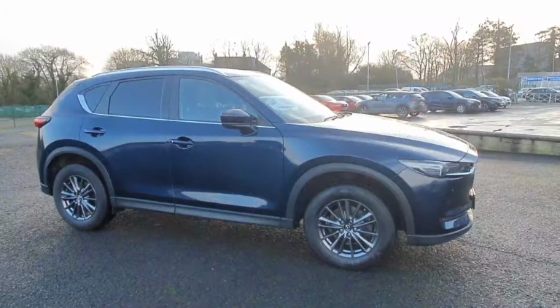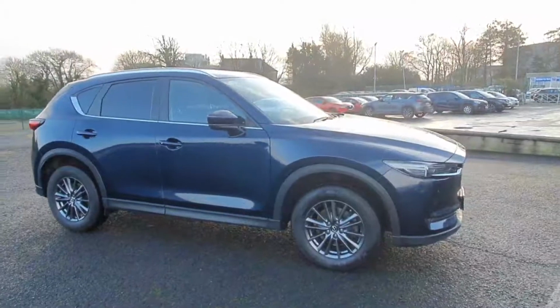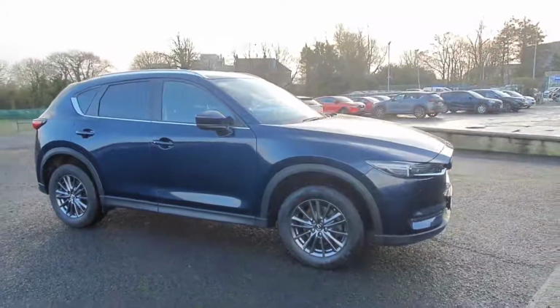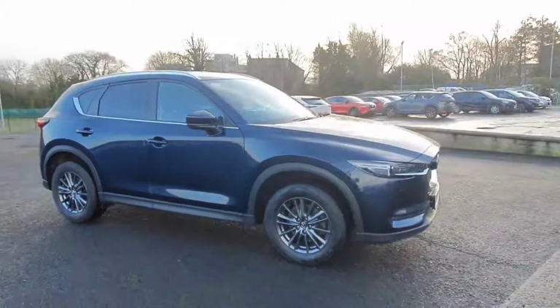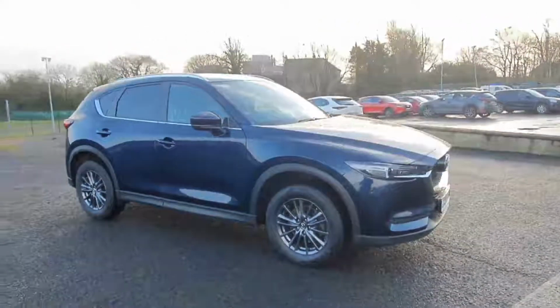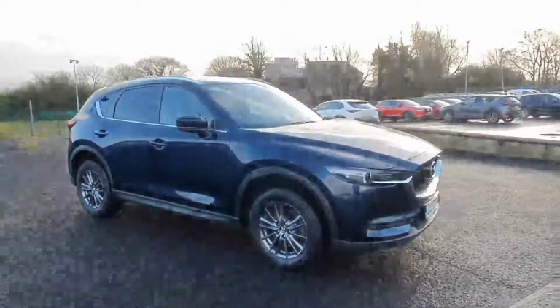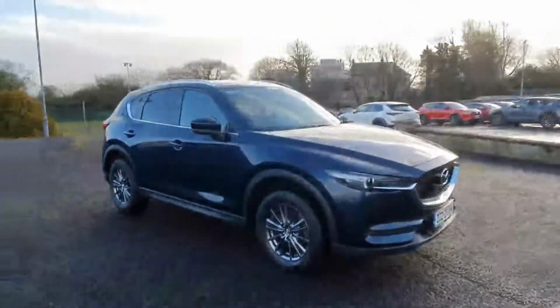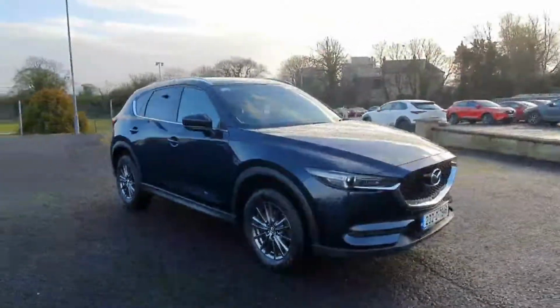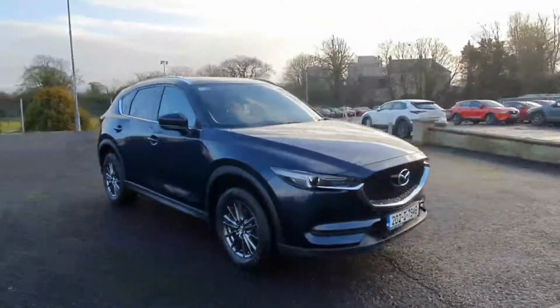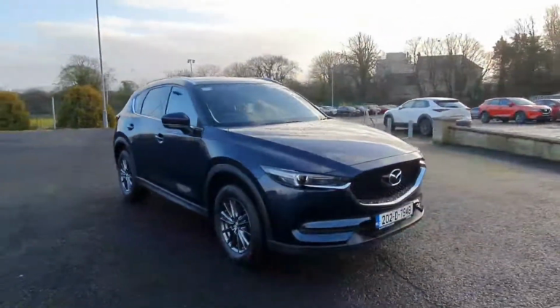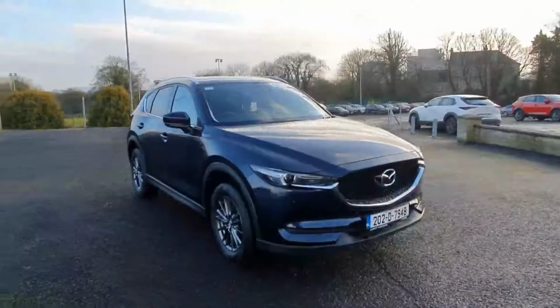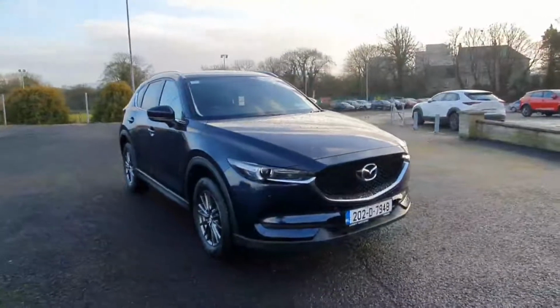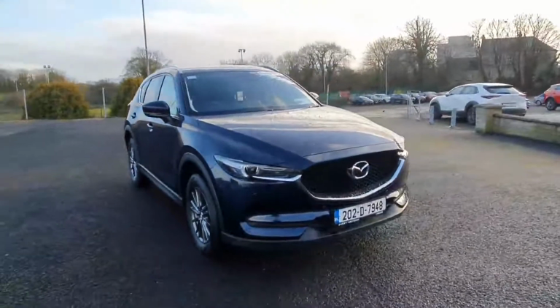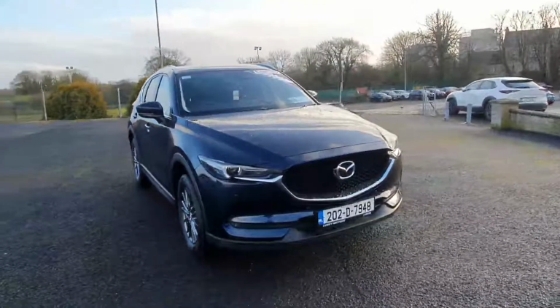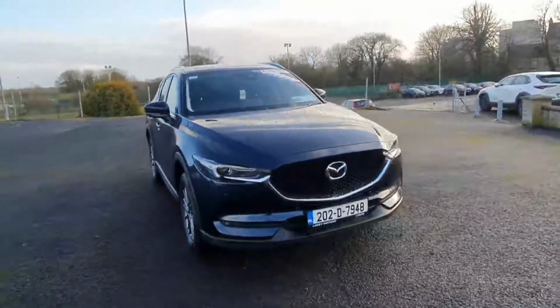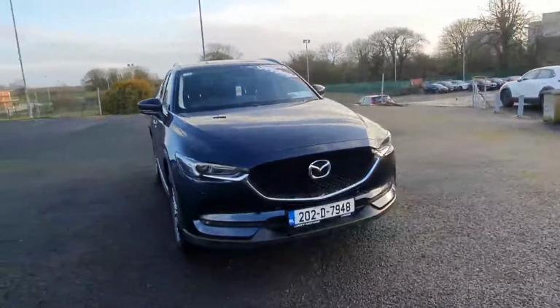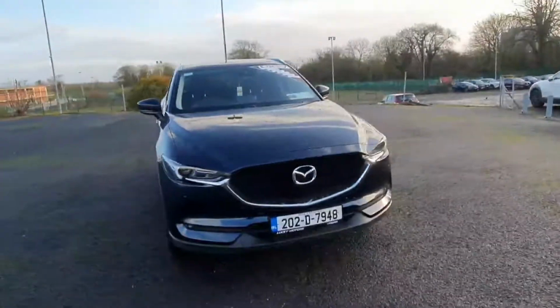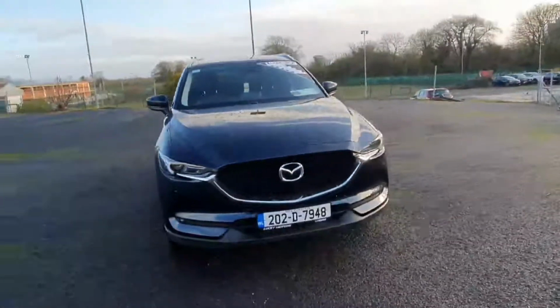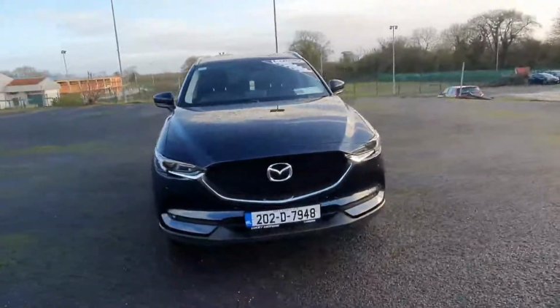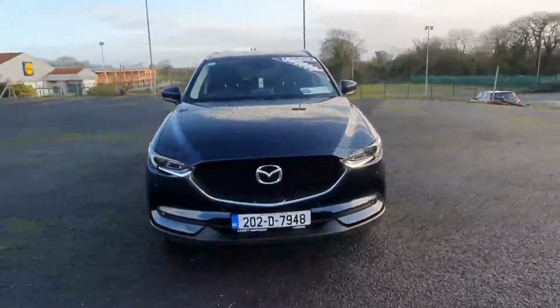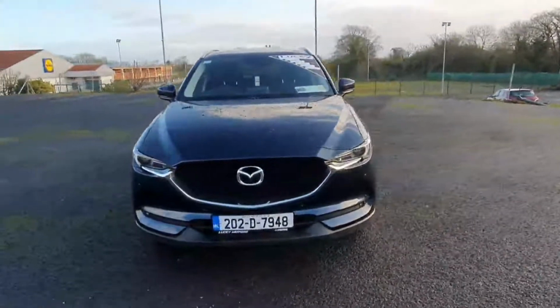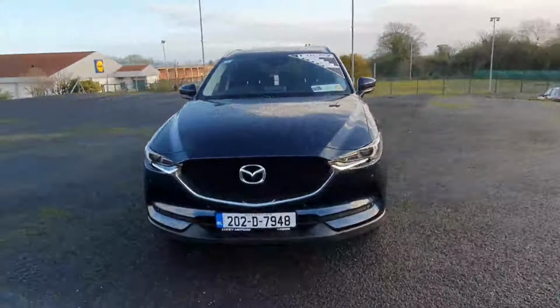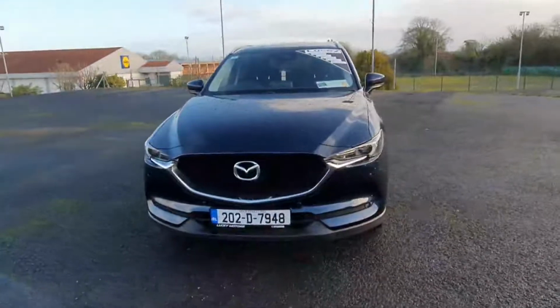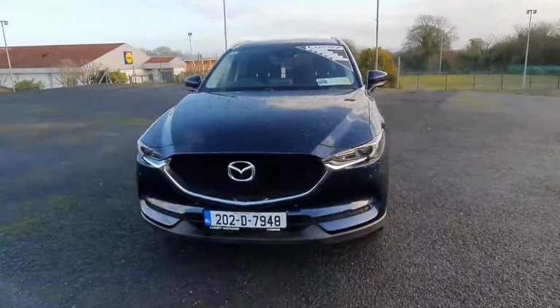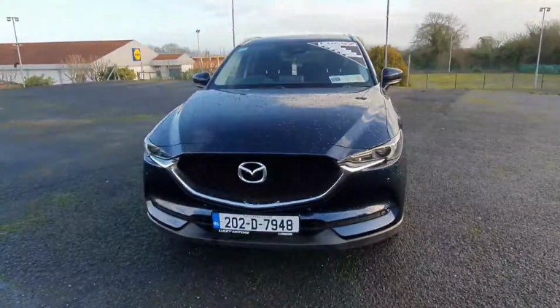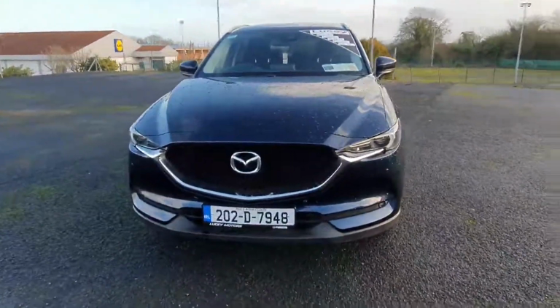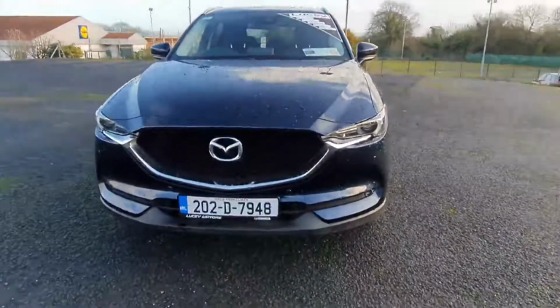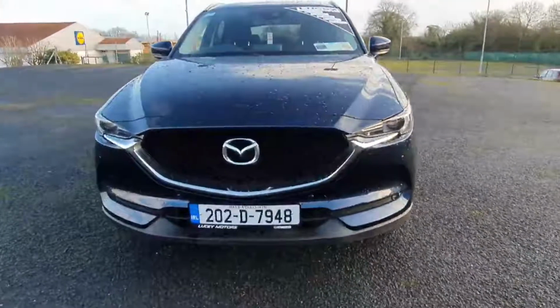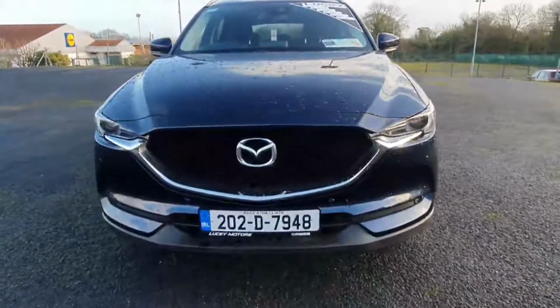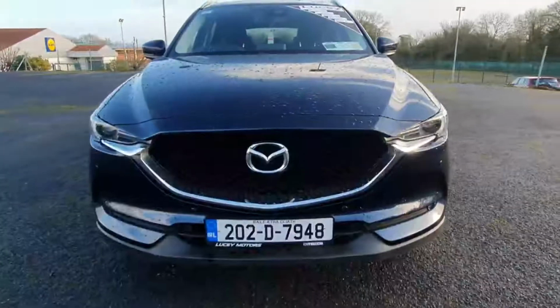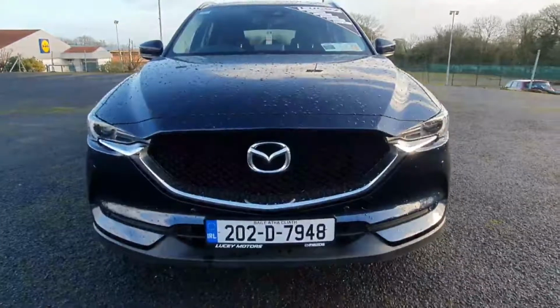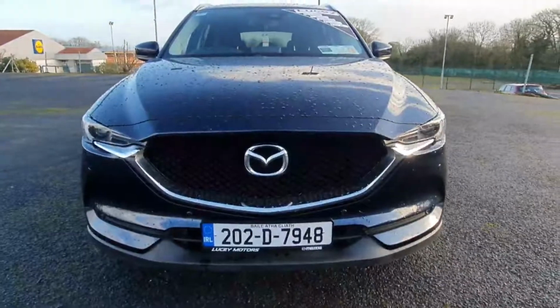This particular CX-5 comes with the 2.2 diesel engine and there's only 29,000 kilometers on the clock, so very very low mileage. So if you're interested in booking a test drive, do please give us a shout at 06389222 — thanks very much.